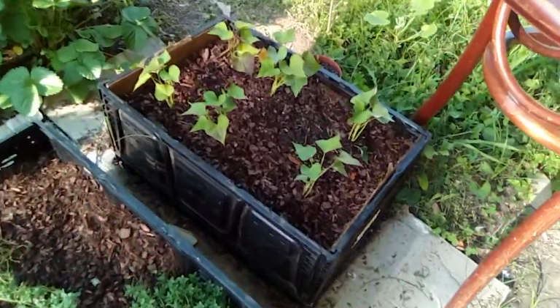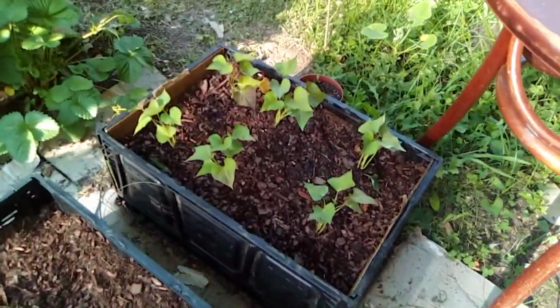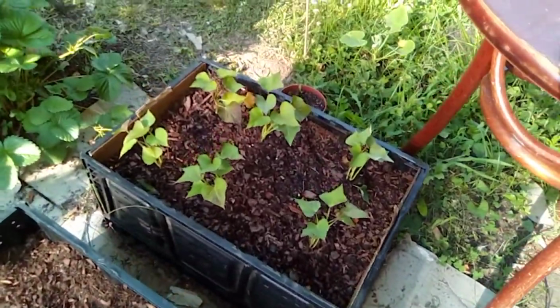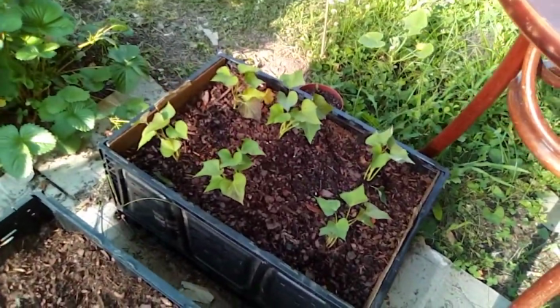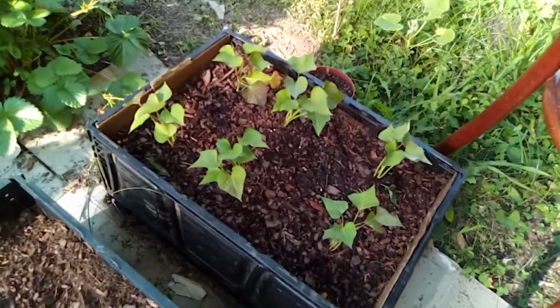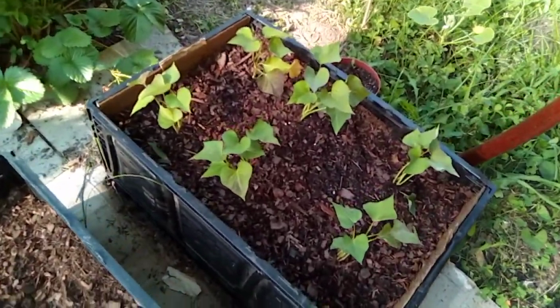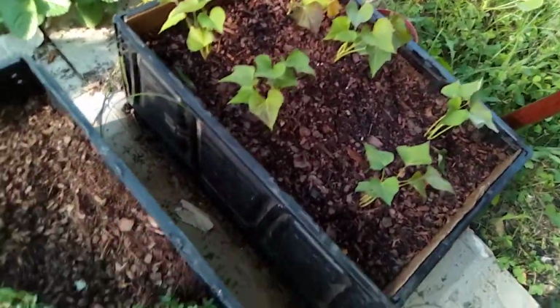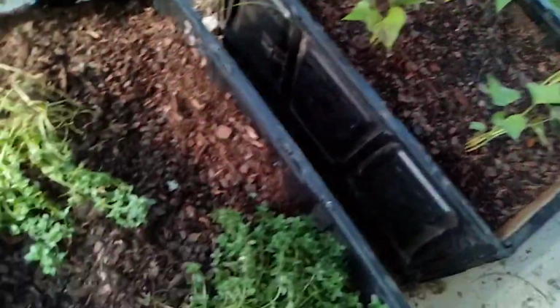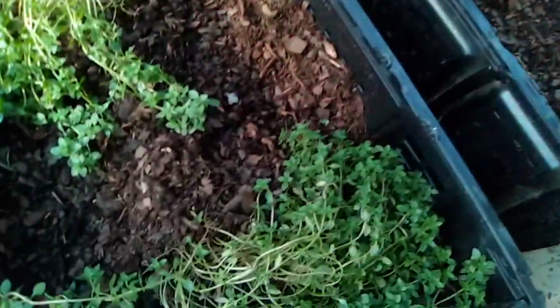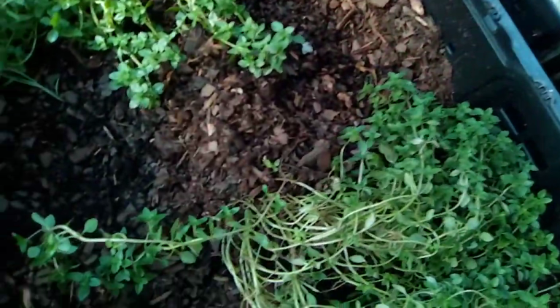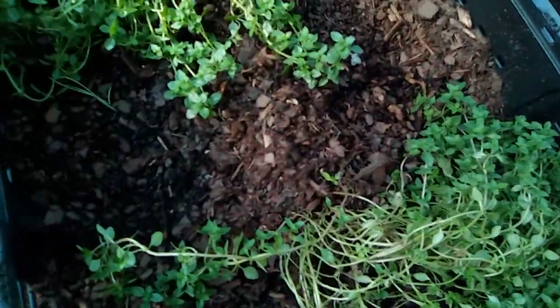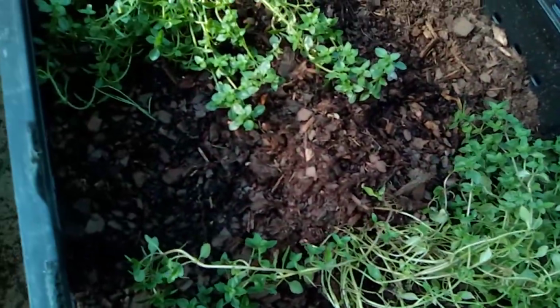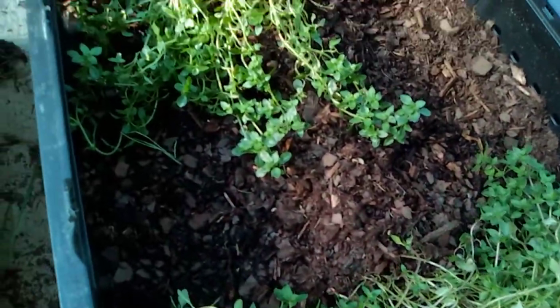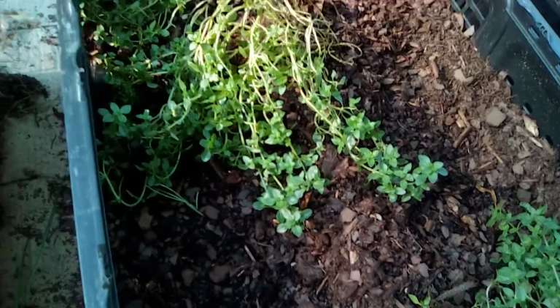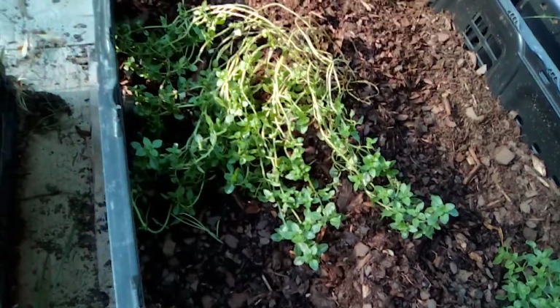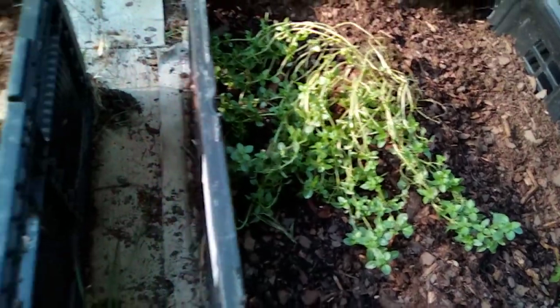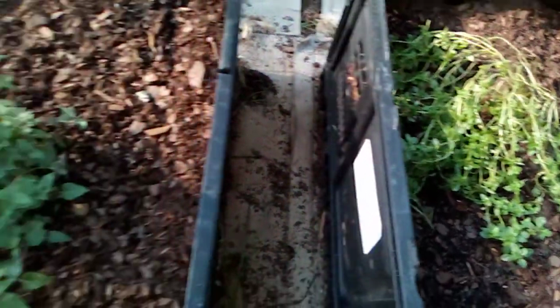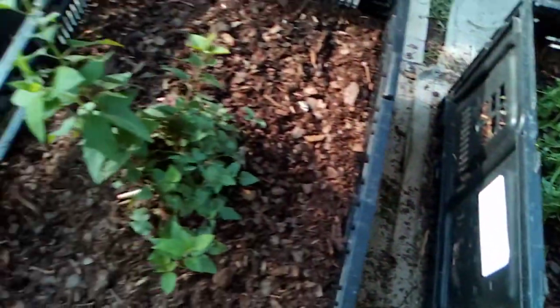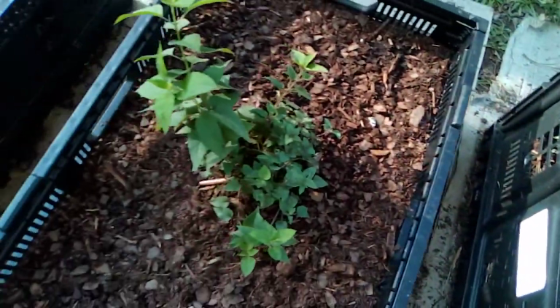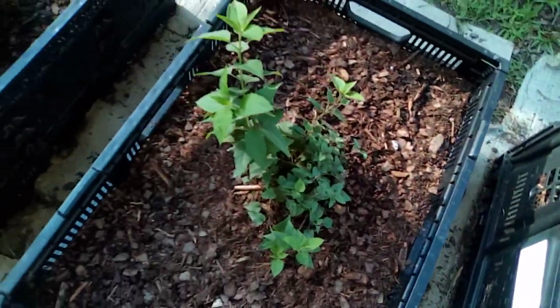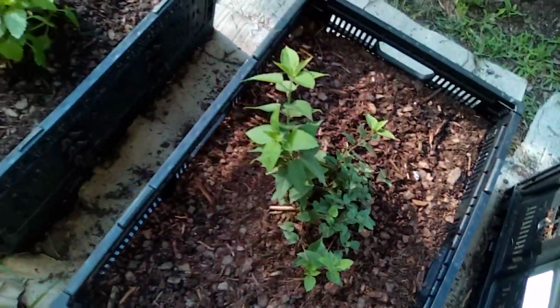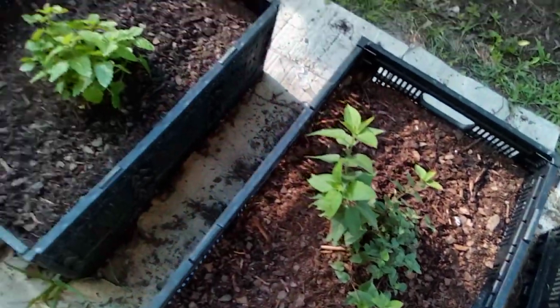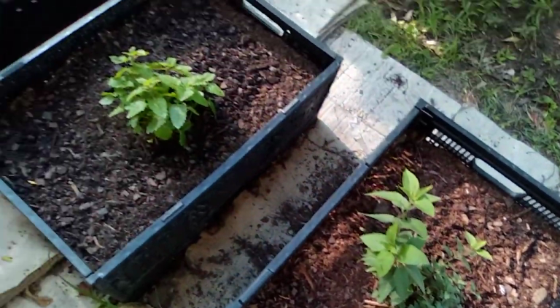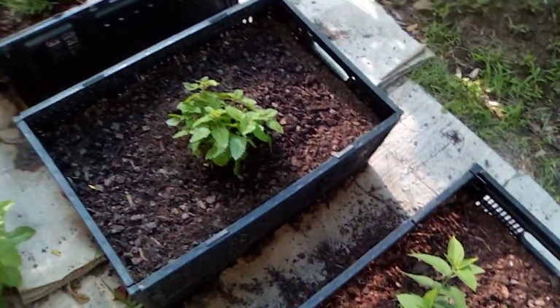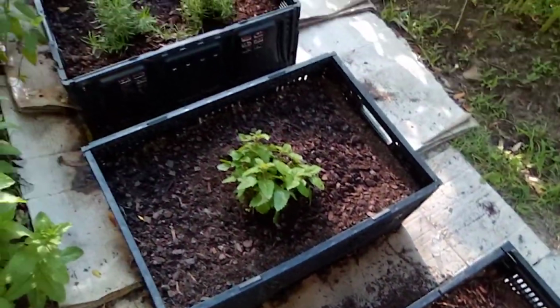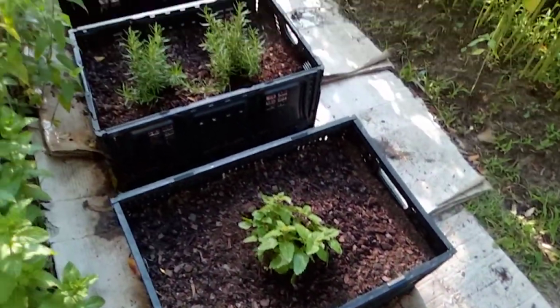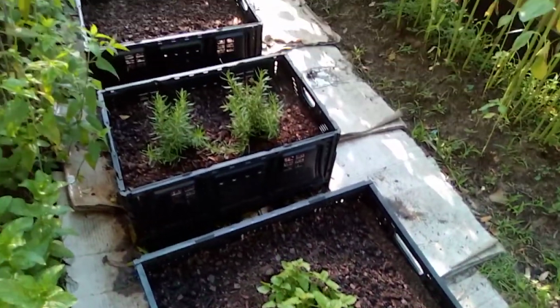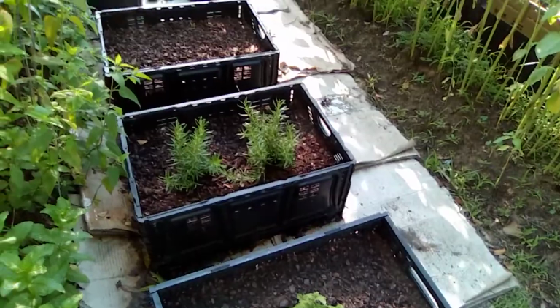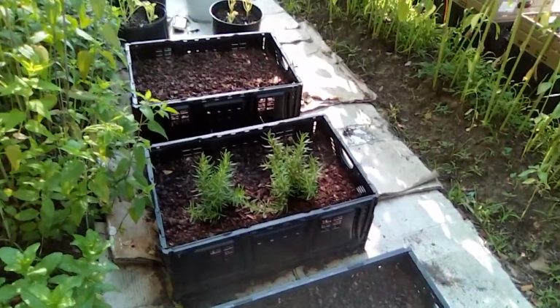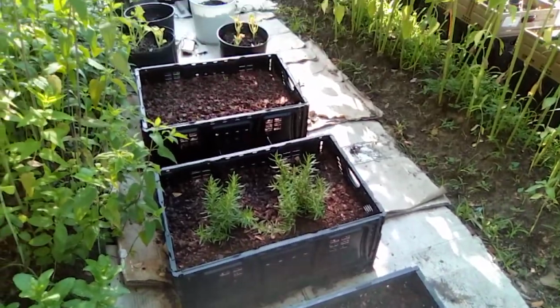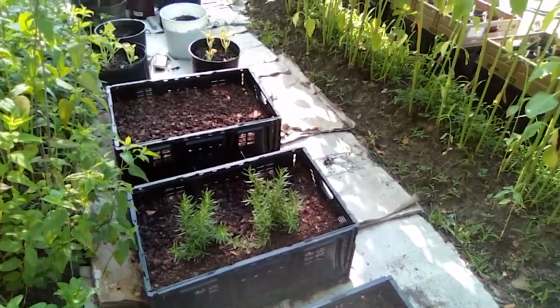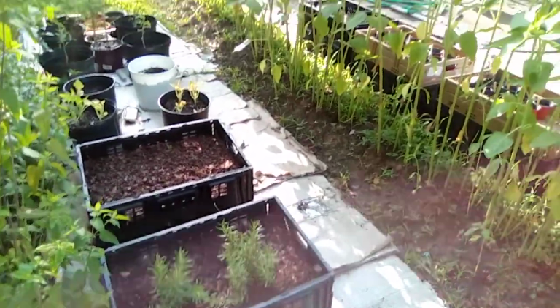Oh, sweet potatoes. Lemon thyme, some bee balm and lemon balm, some rosemary, some carrots down there.